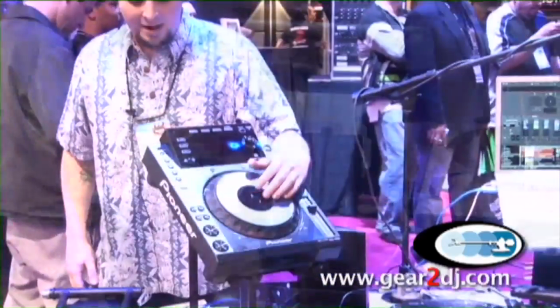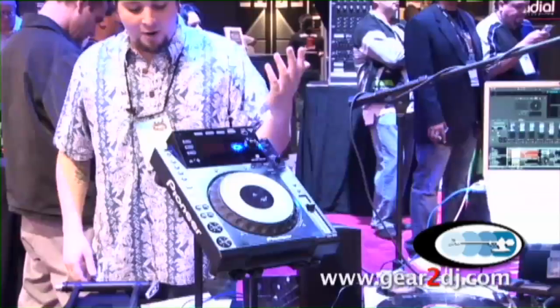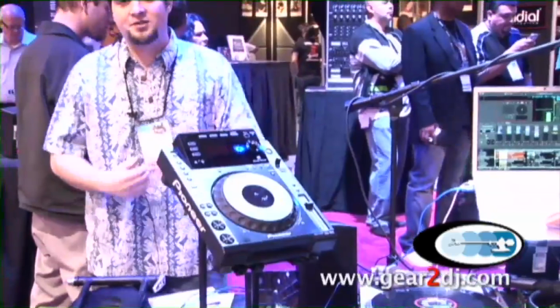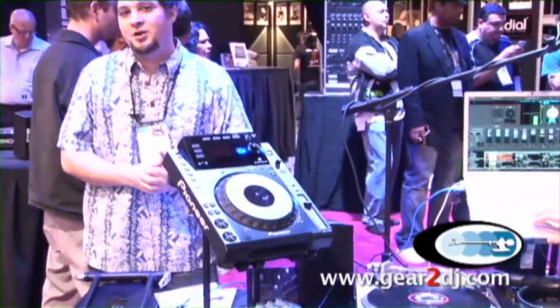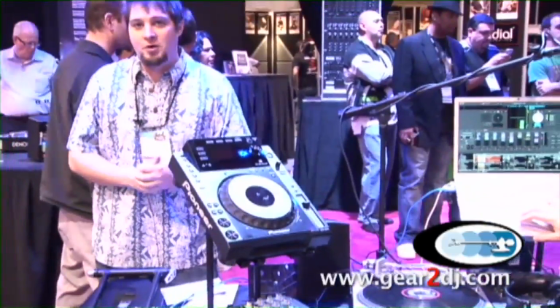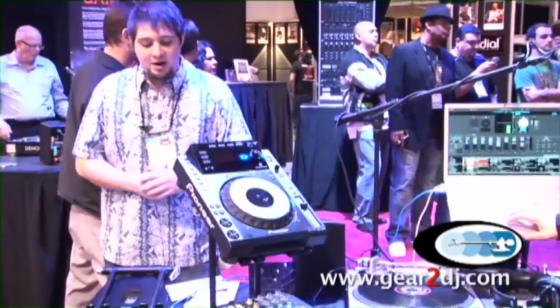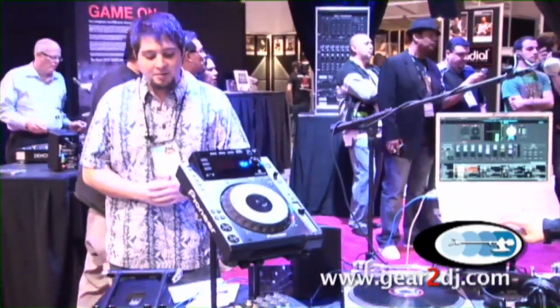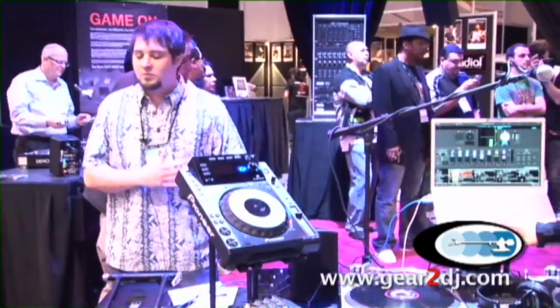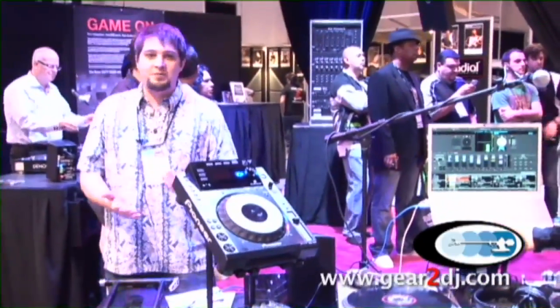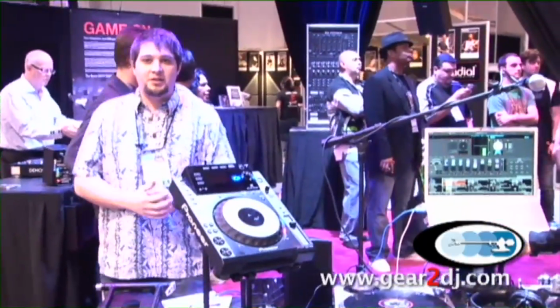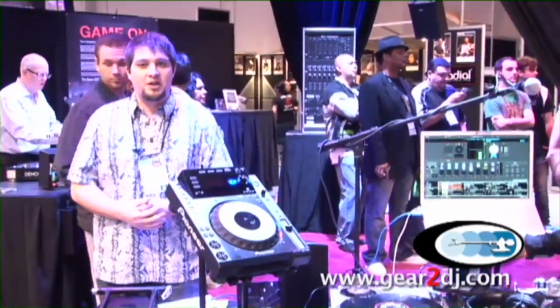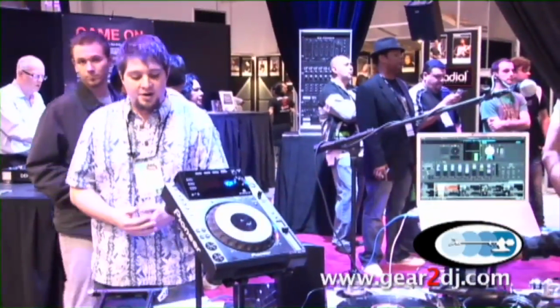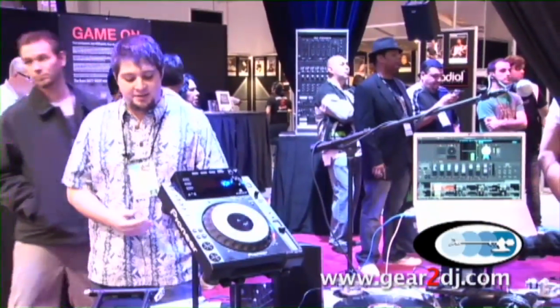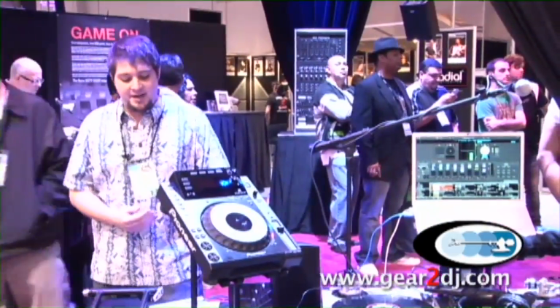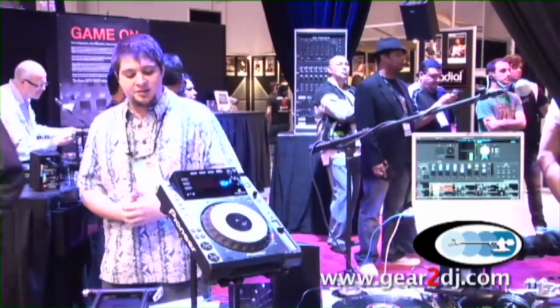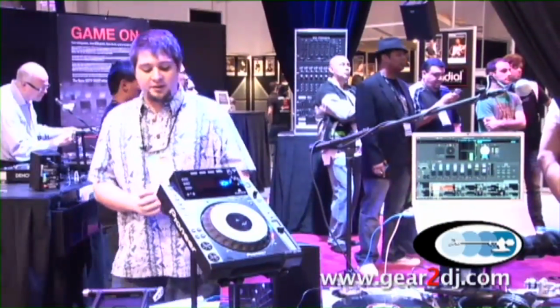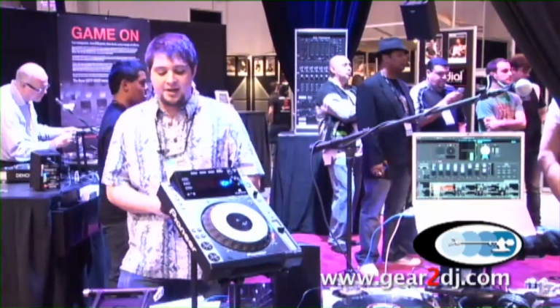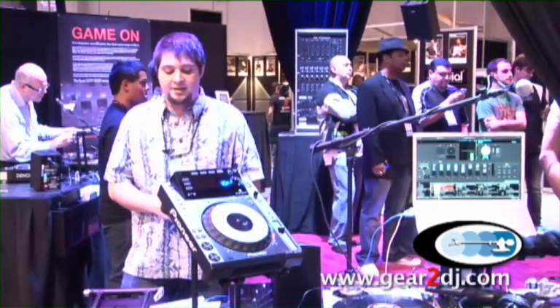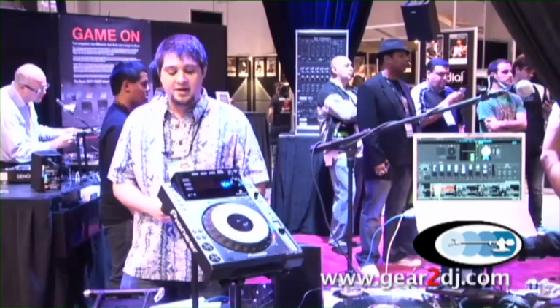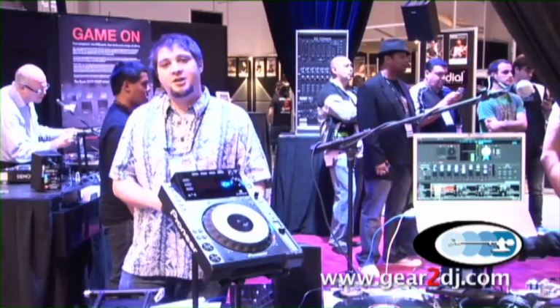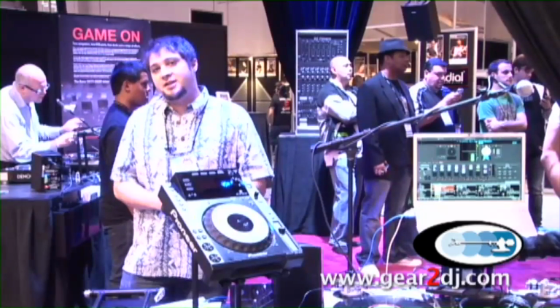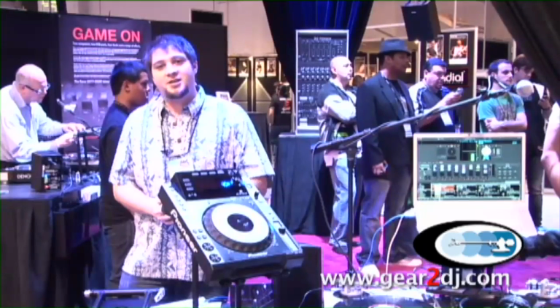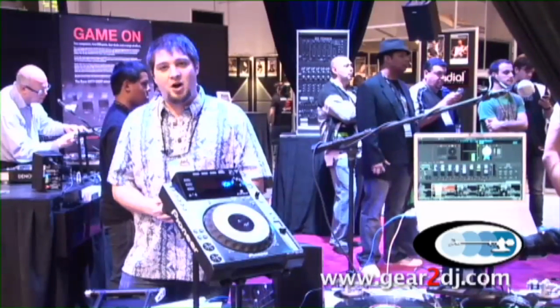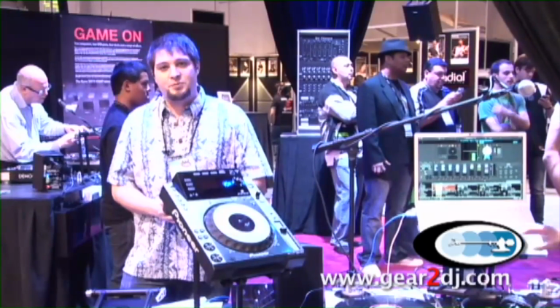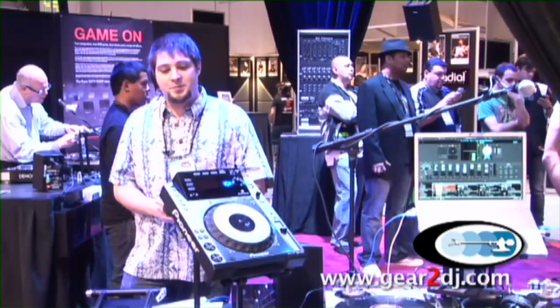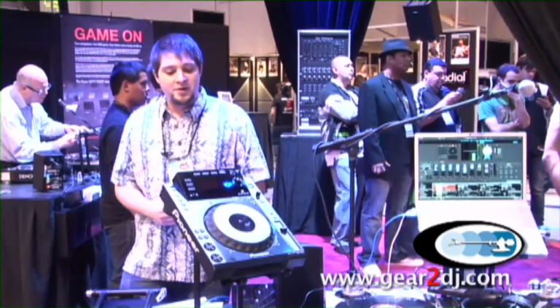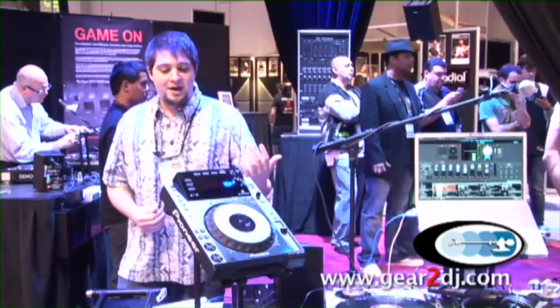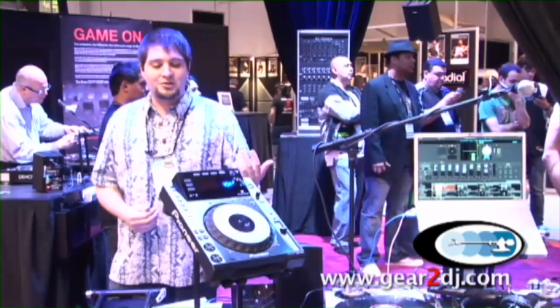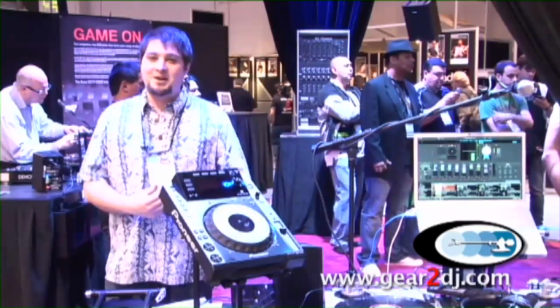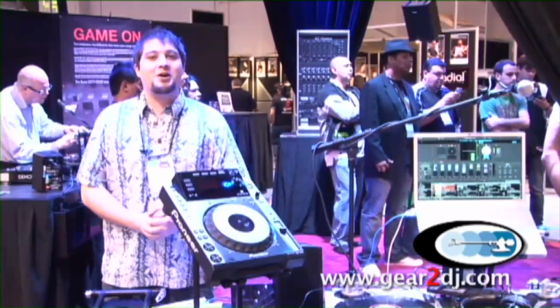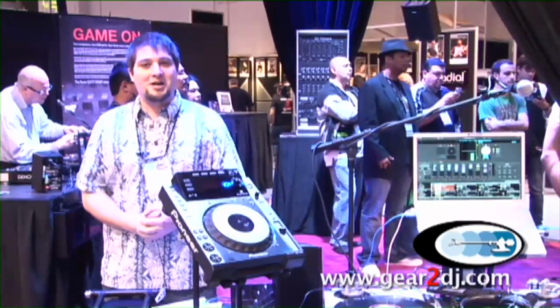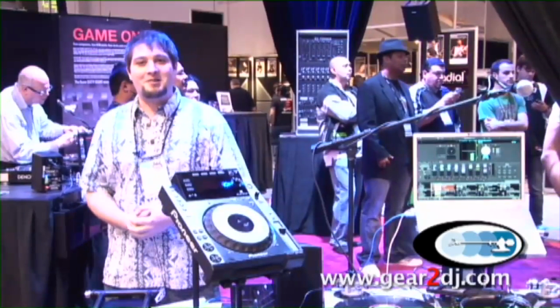The product is available at lots of different dealers. I know that Dynamic Sound and Lighting and Geartodj.com are picking them up, so definitely go check them out.